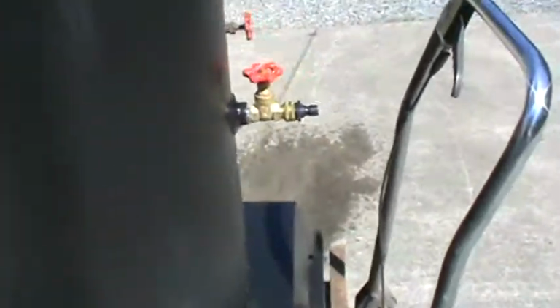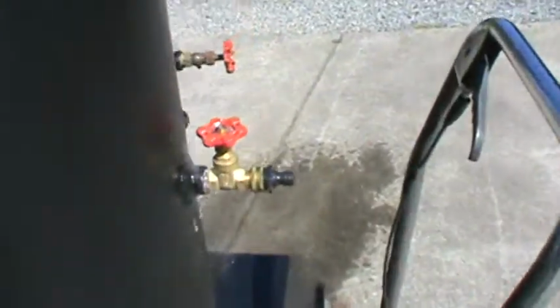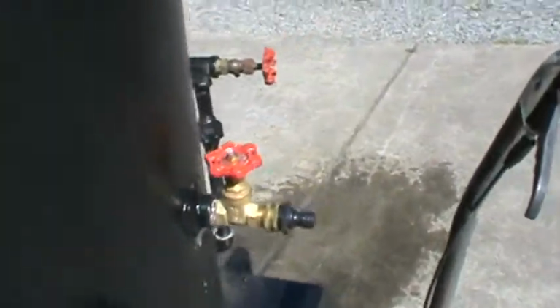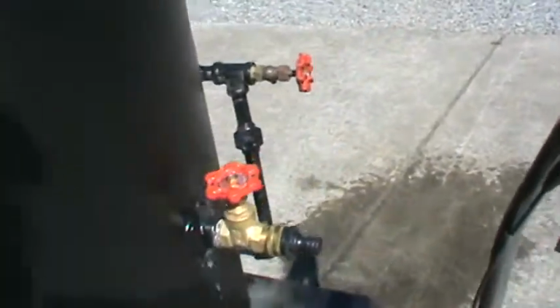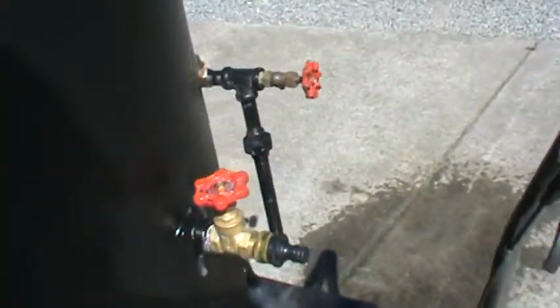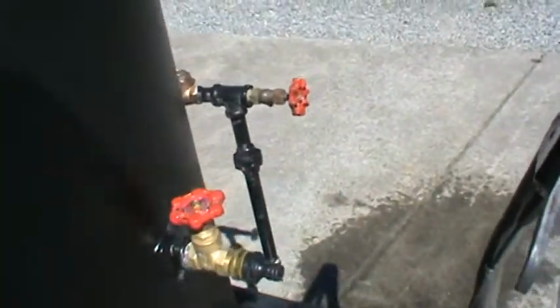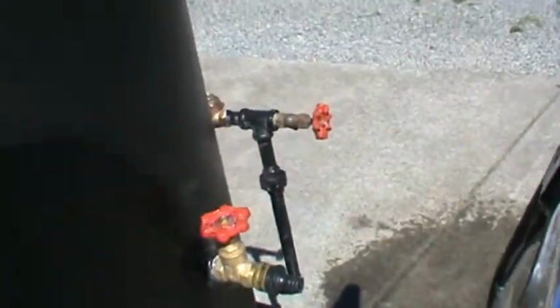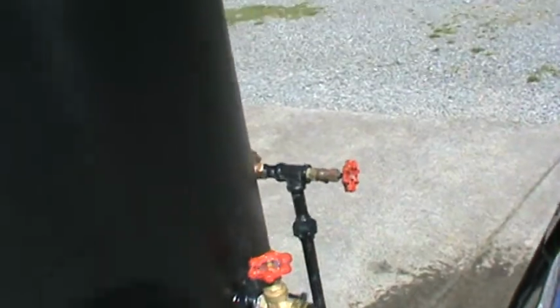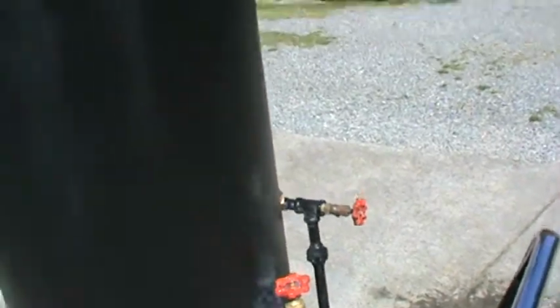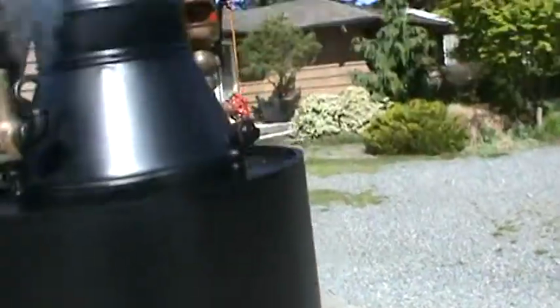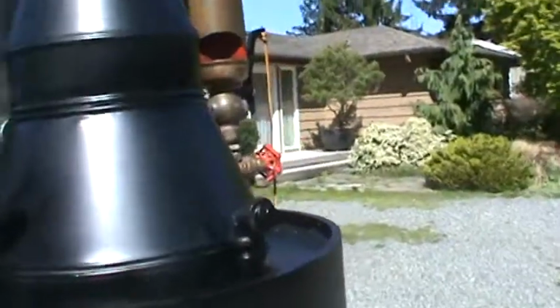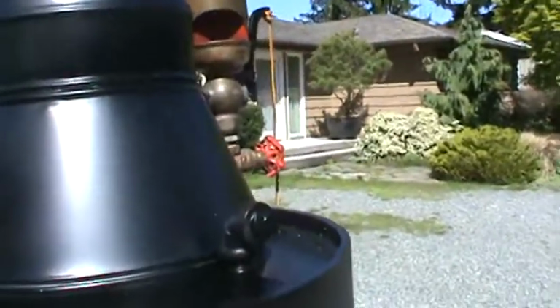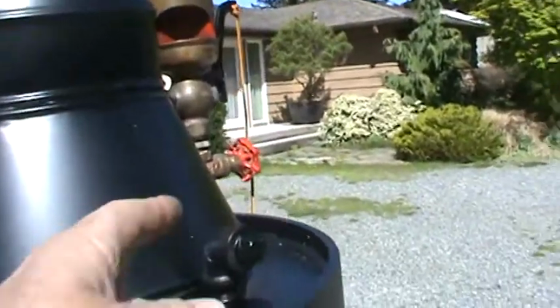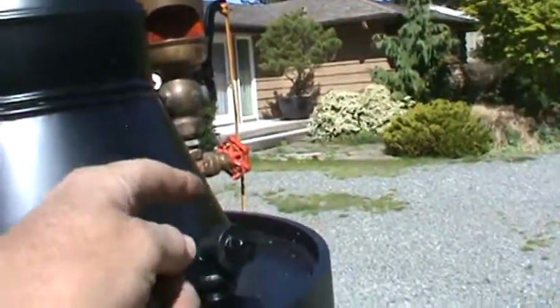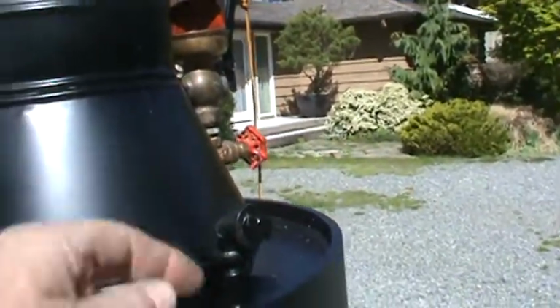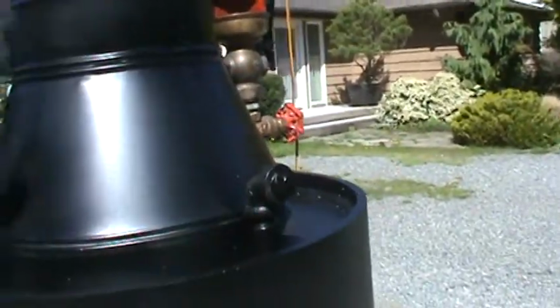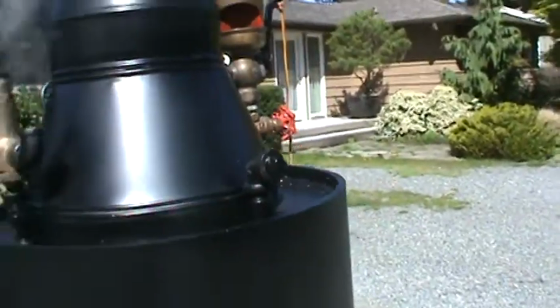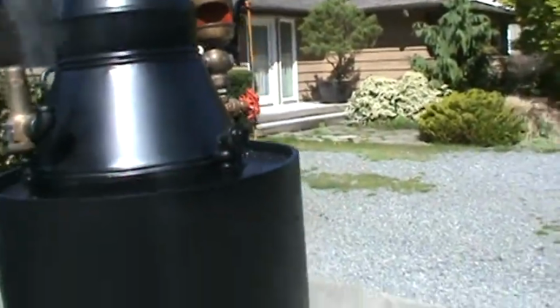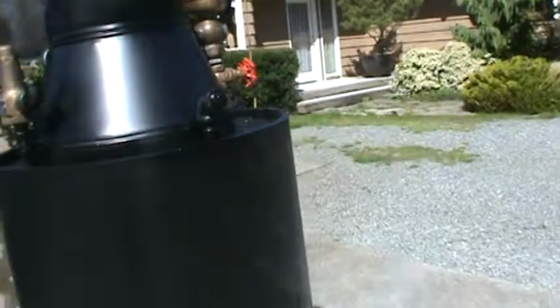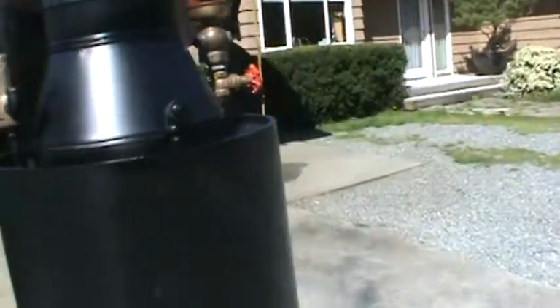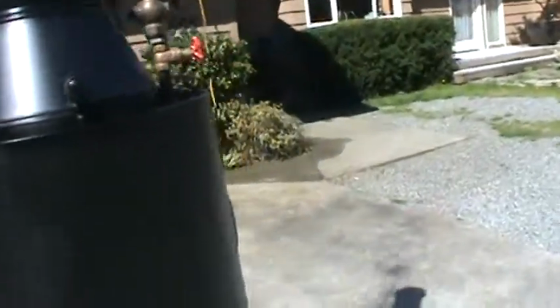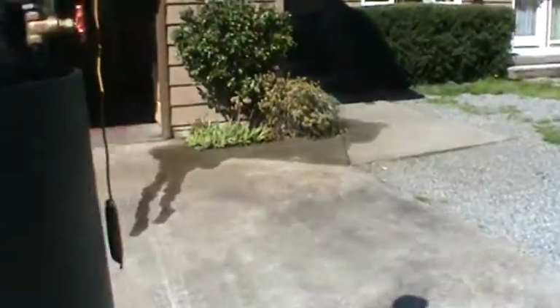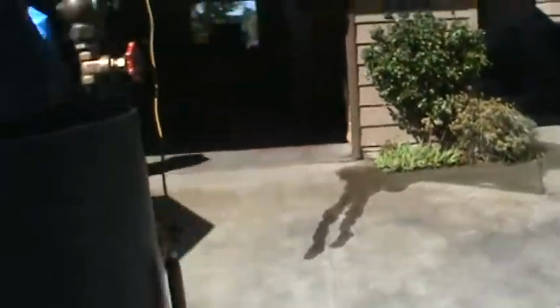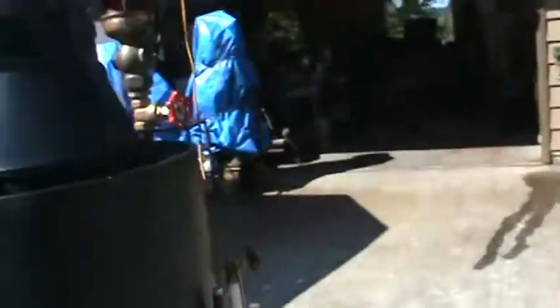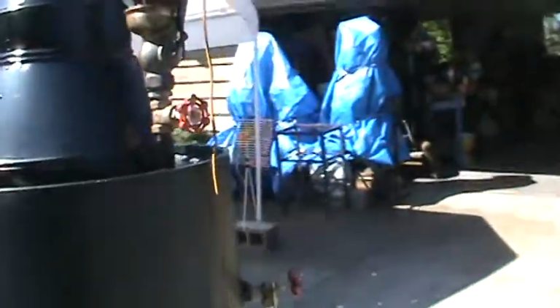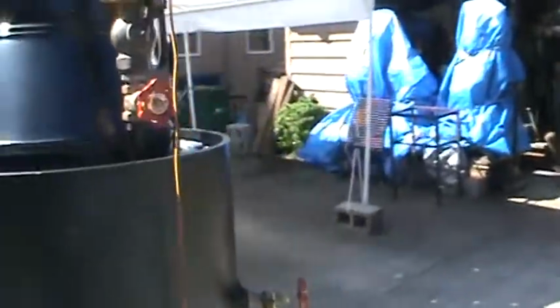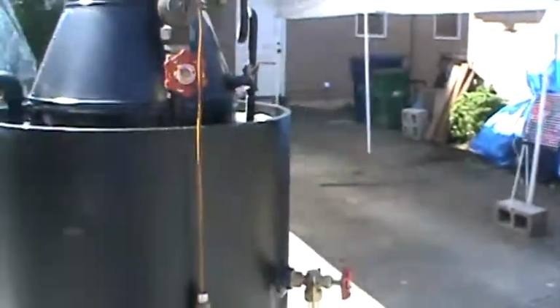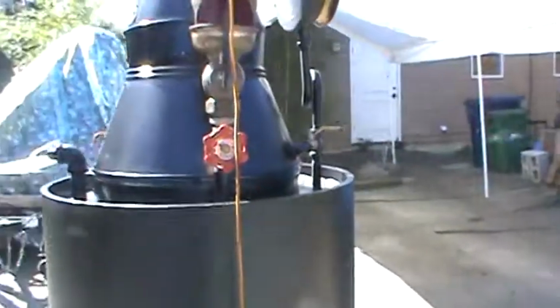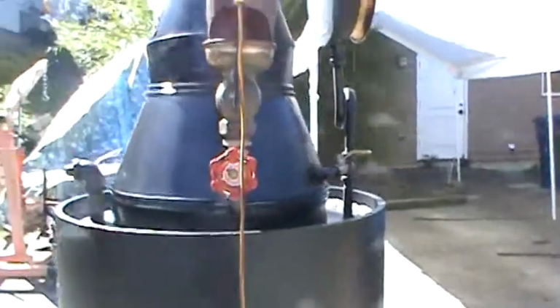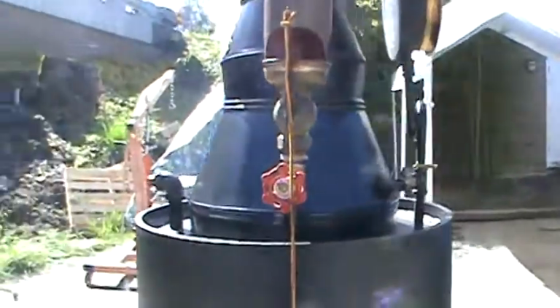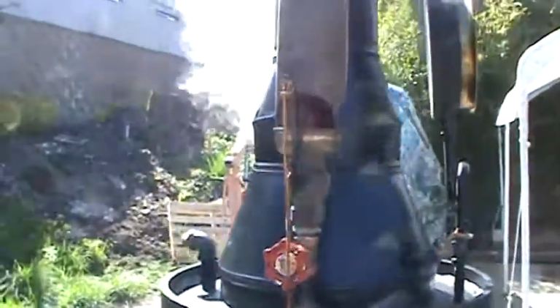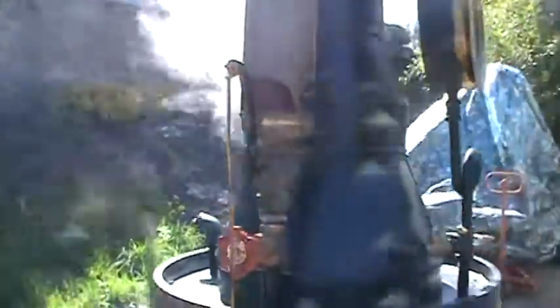Drain and fill — plug the hose into it. This is your engine outlet right here. It's half inch.